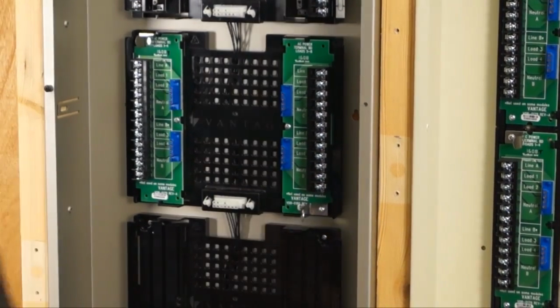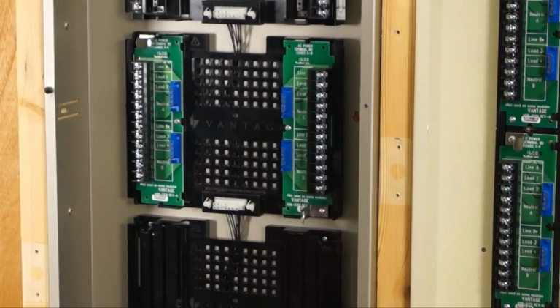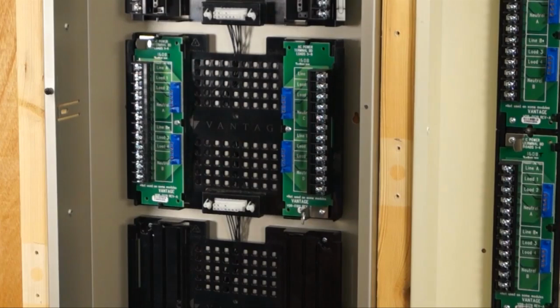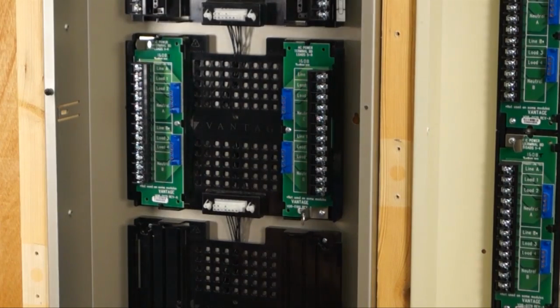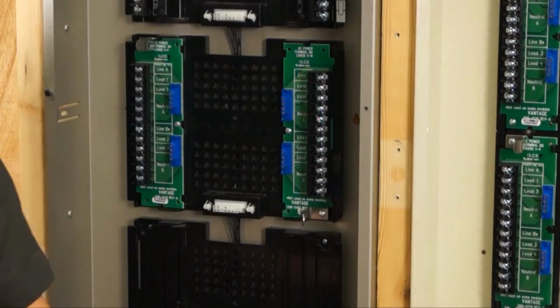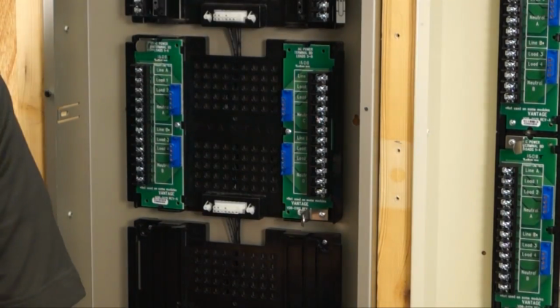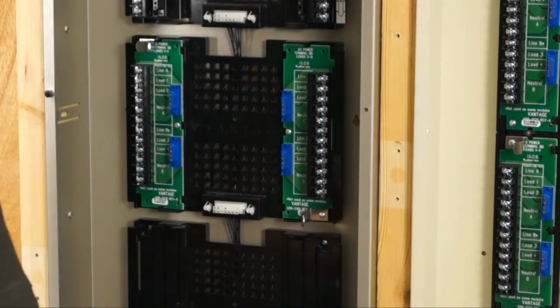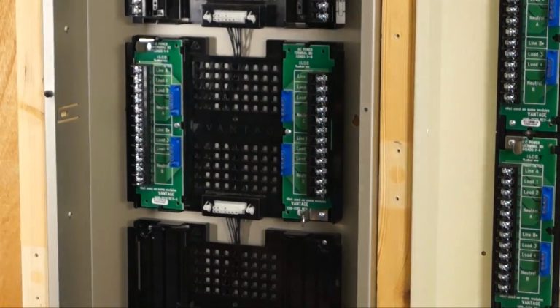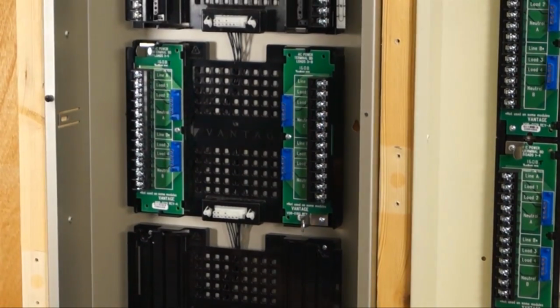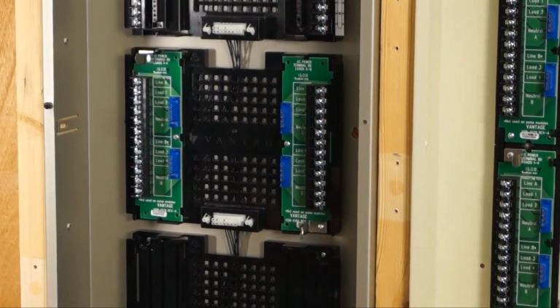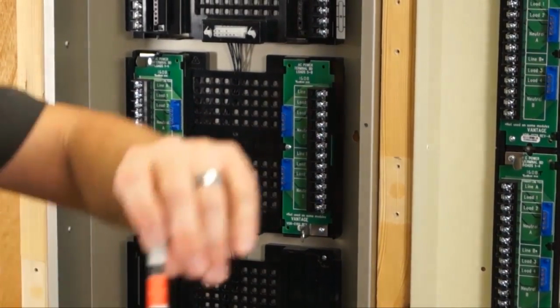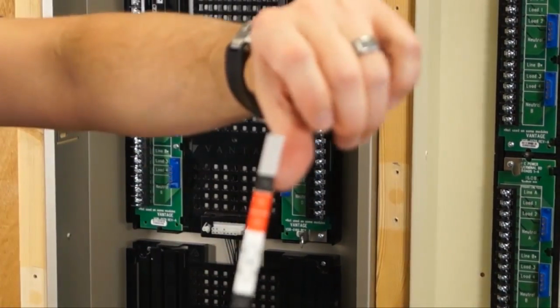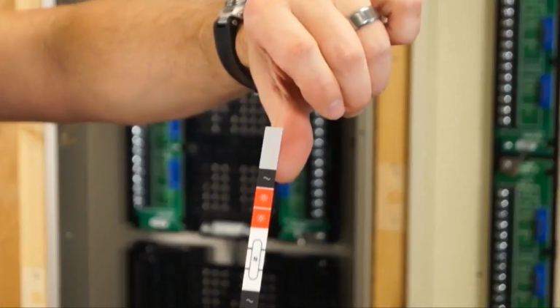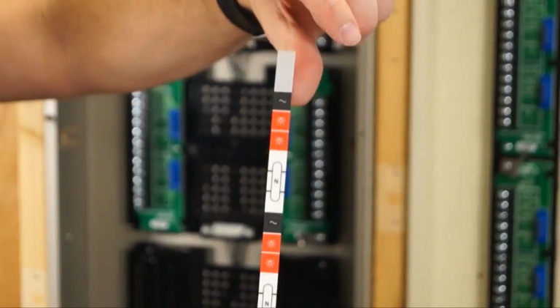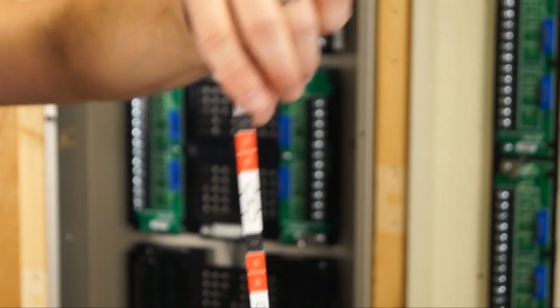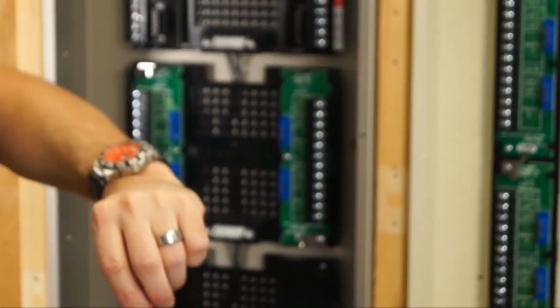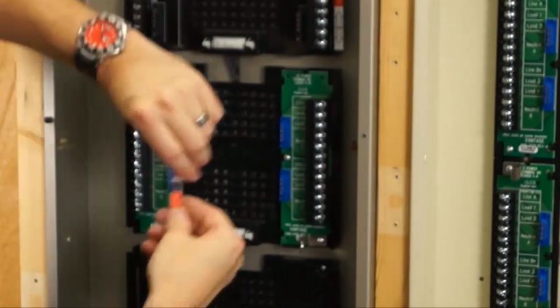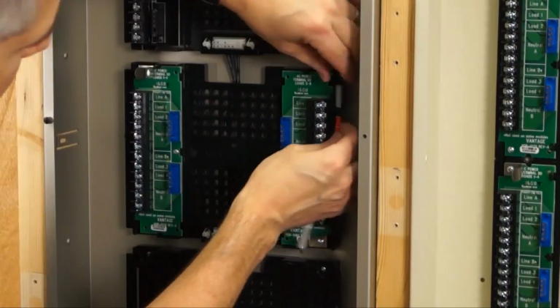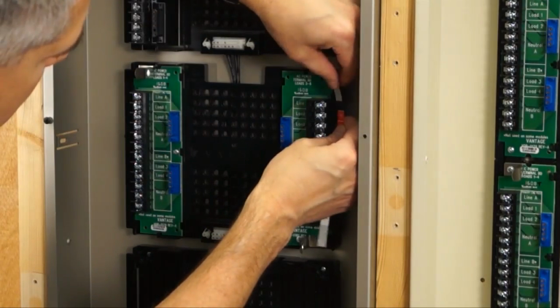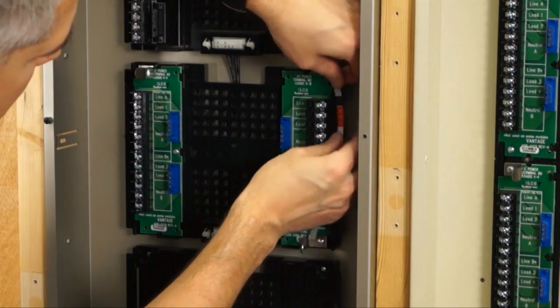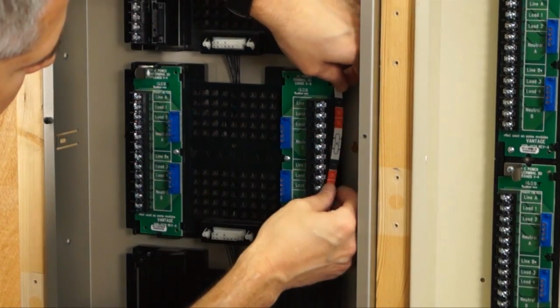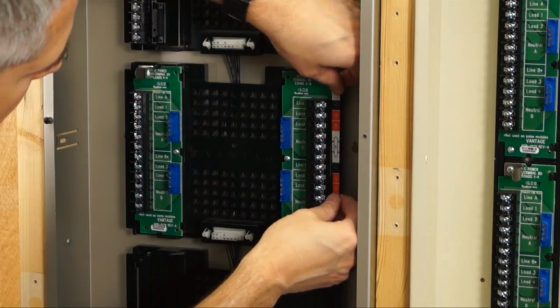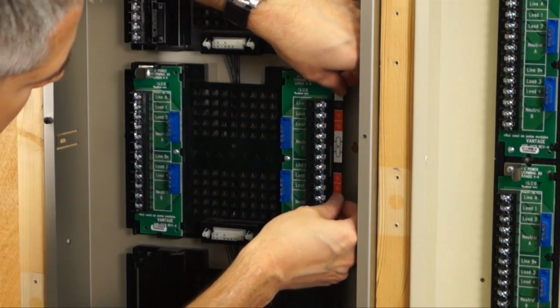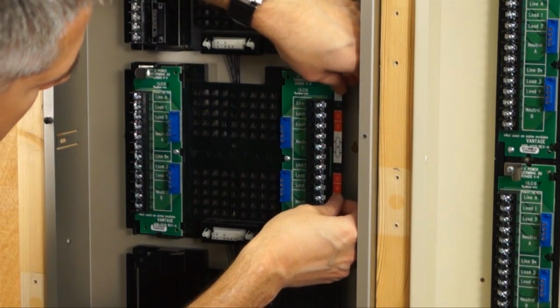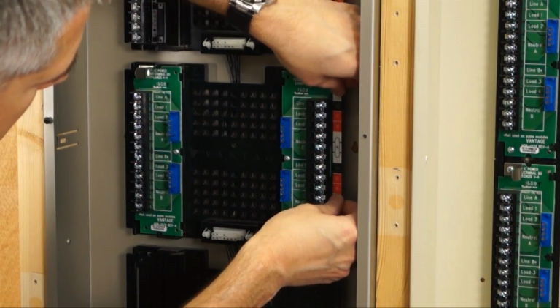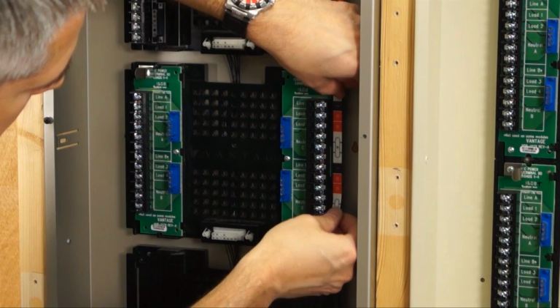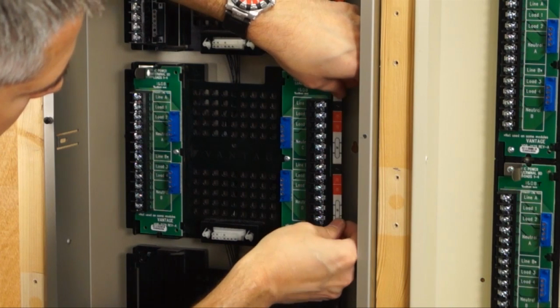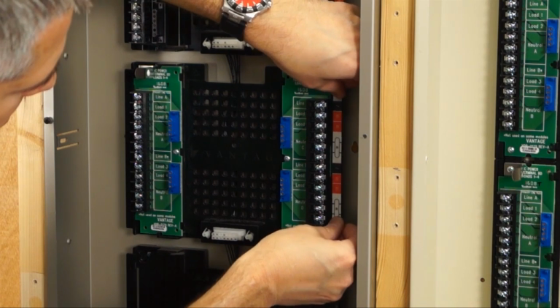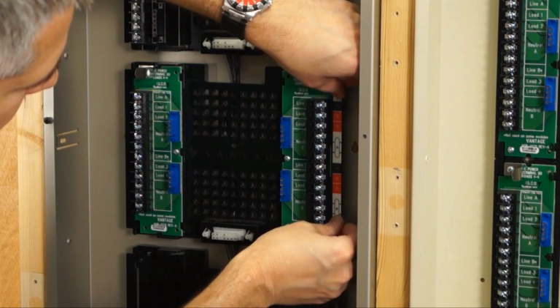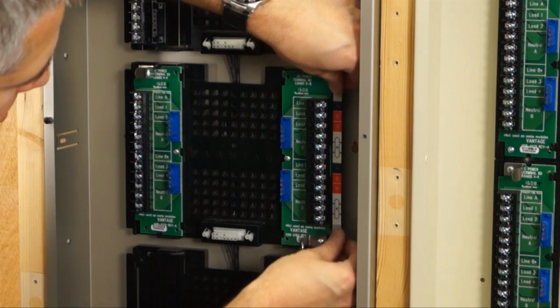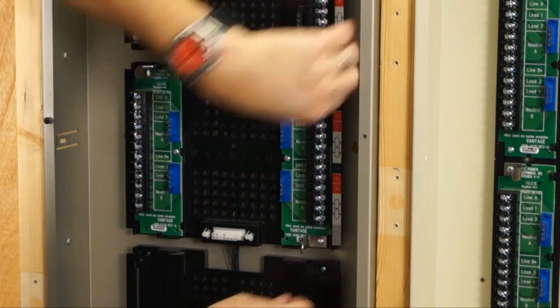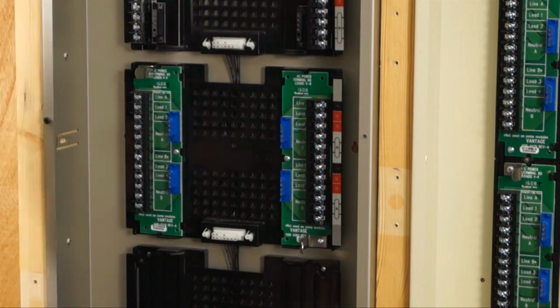The legacy kit also comes with a slightly different style of label. That label gives indicators for wiring — so you can see your line feeds, your loads, and your neutrals.